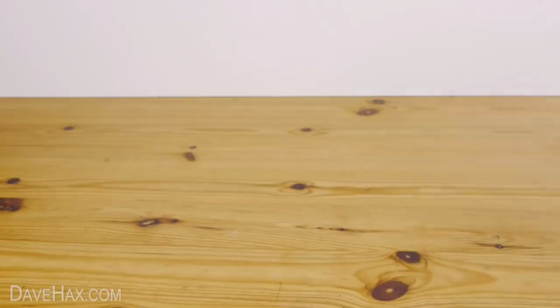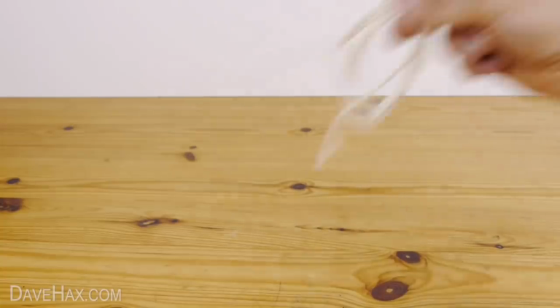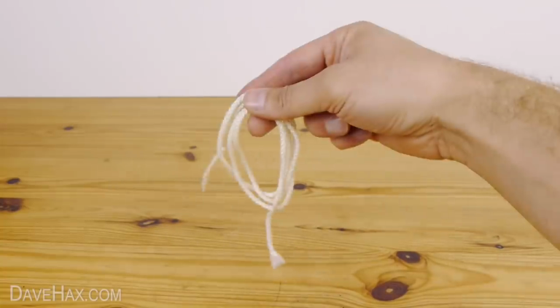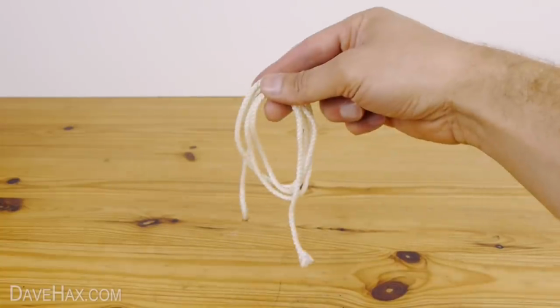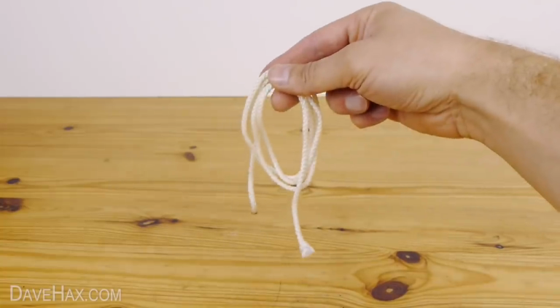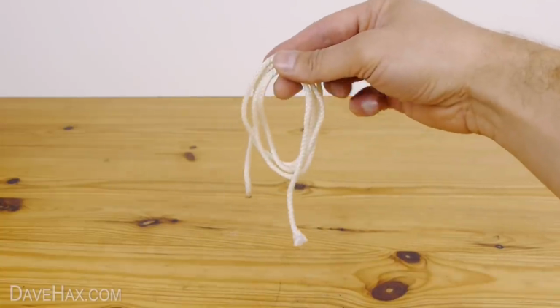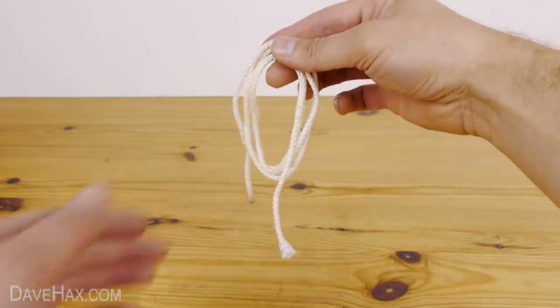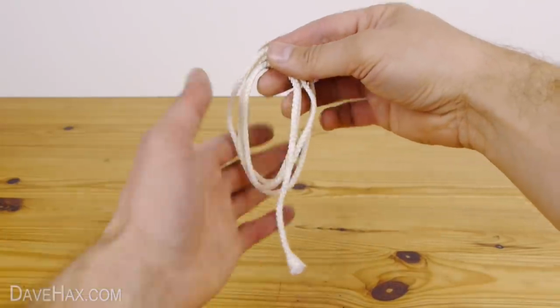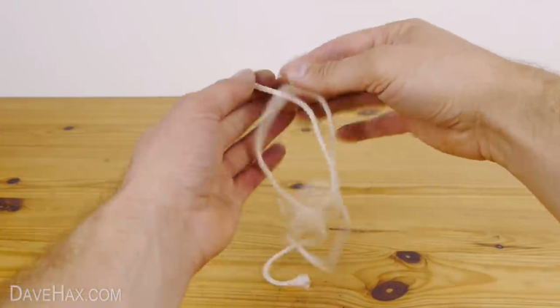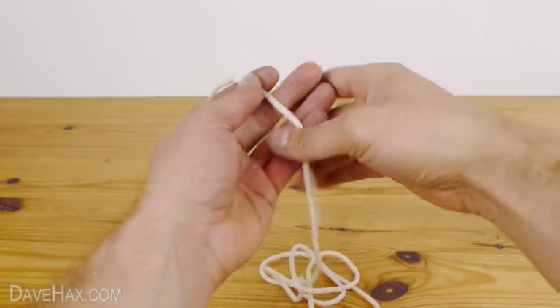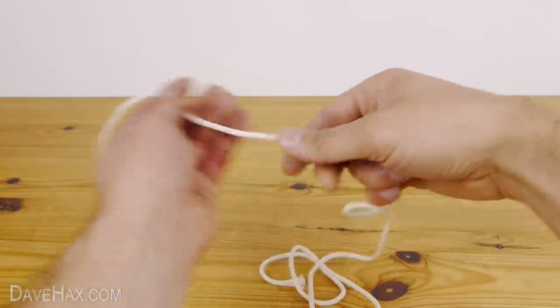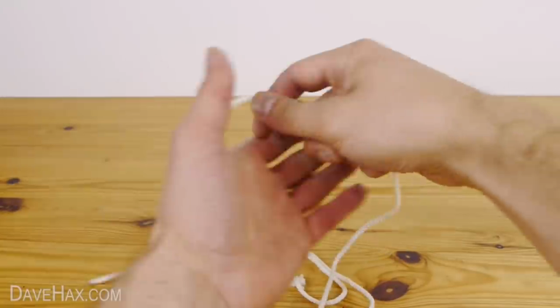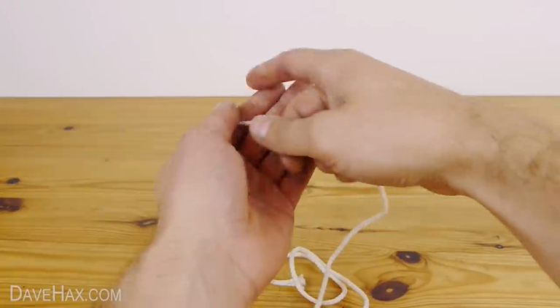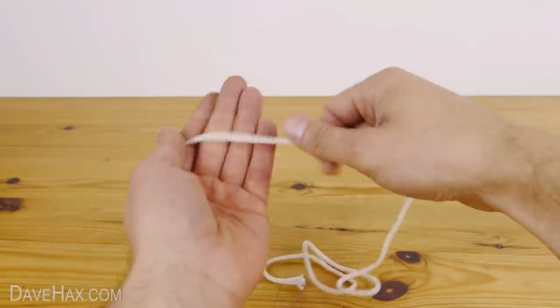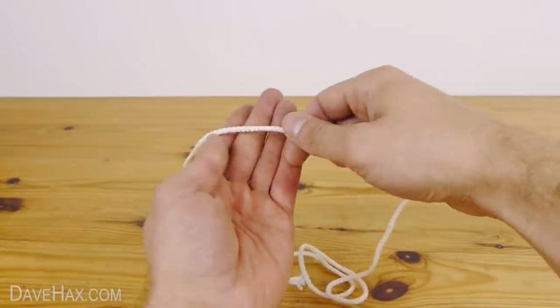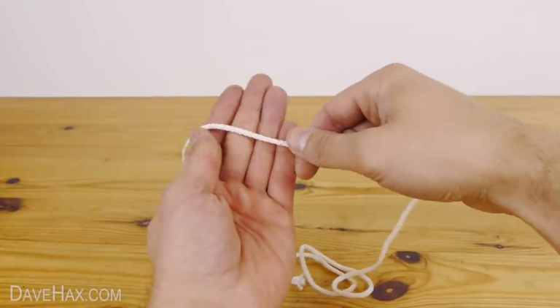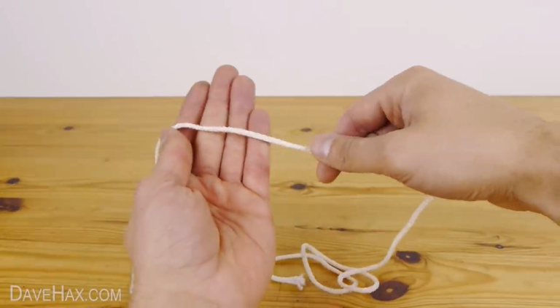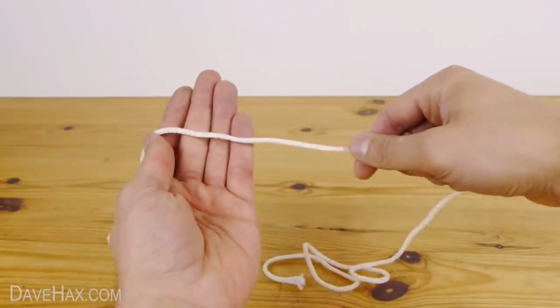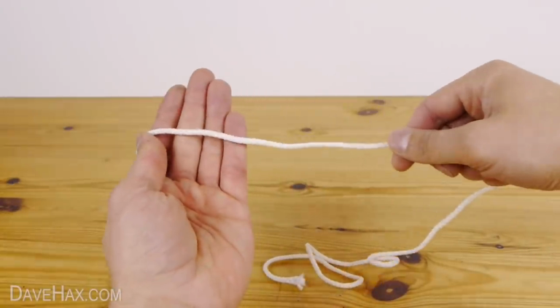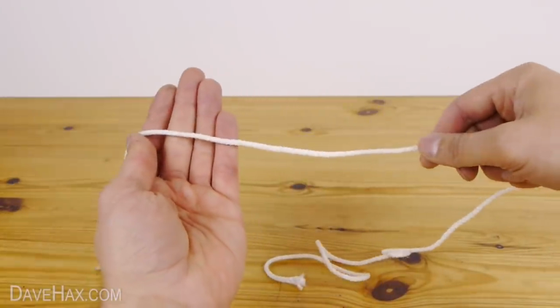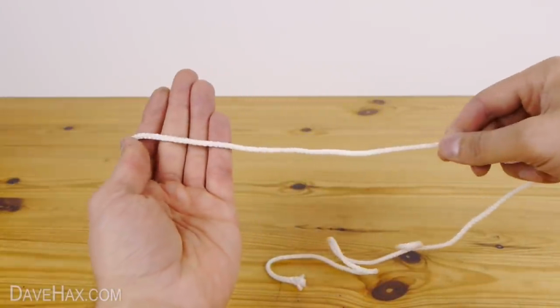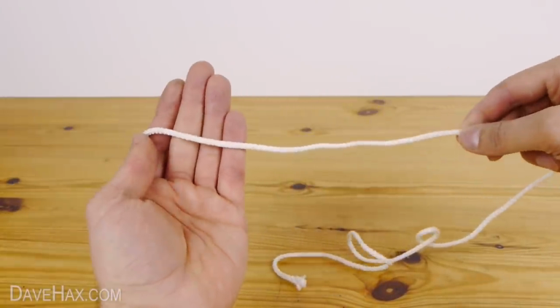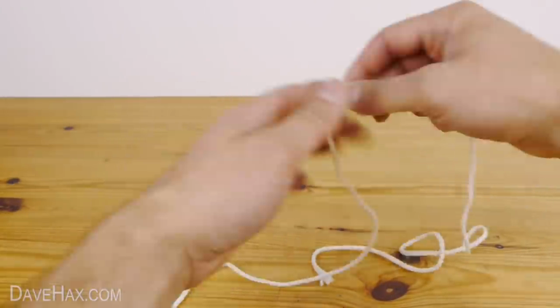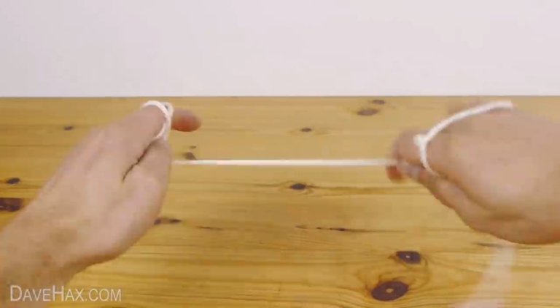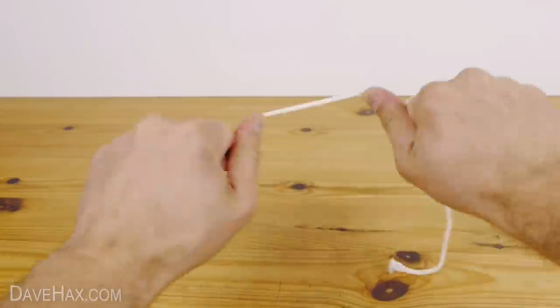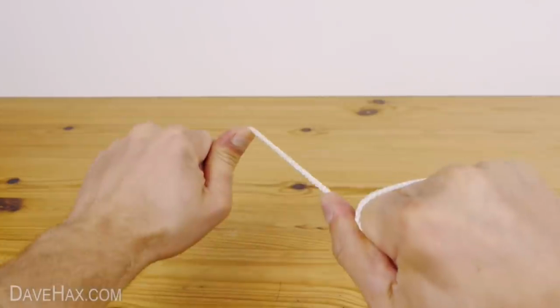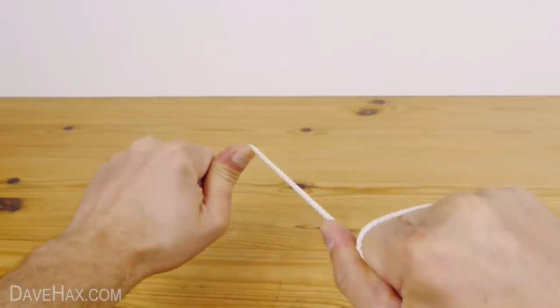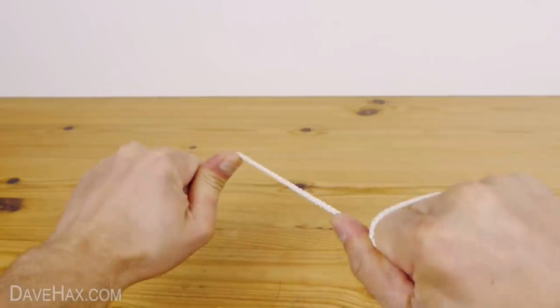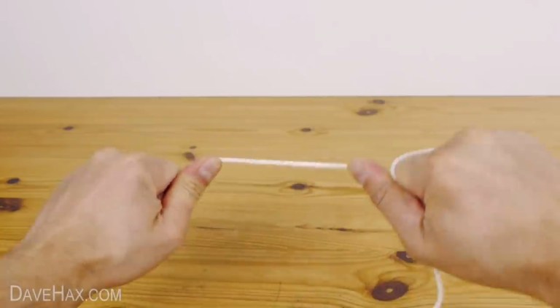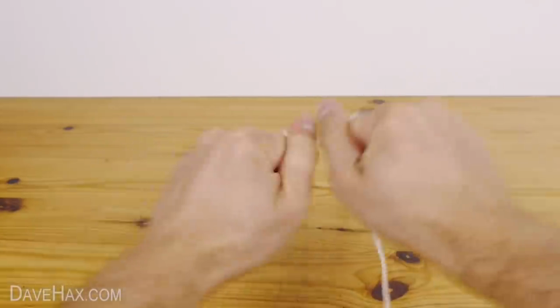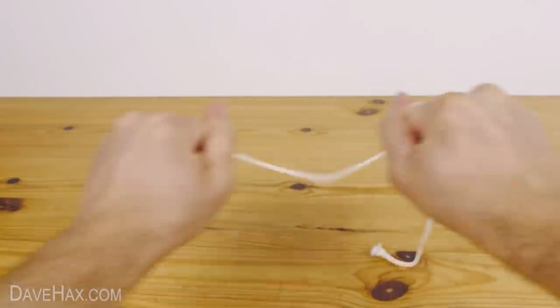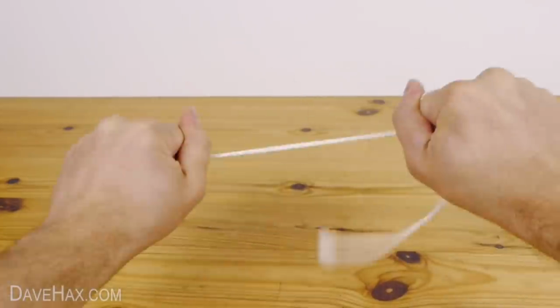Today I'm going to show you how to cut string or rope if you haven't got scissors or a knife handy. You can see this stuff is actually quite thick, and it's far too strong for me to break by hand.